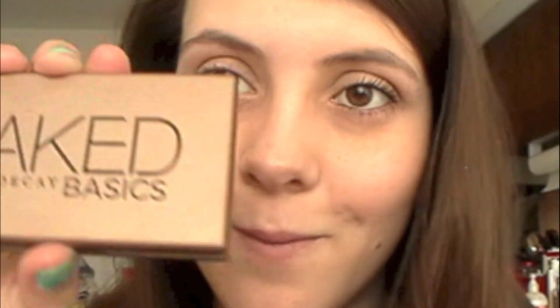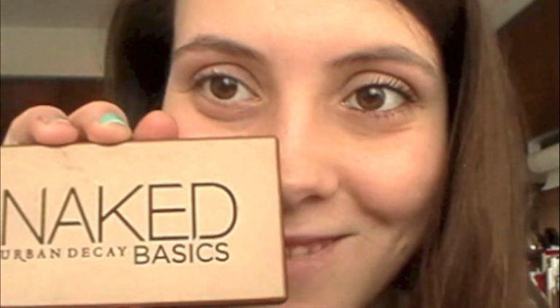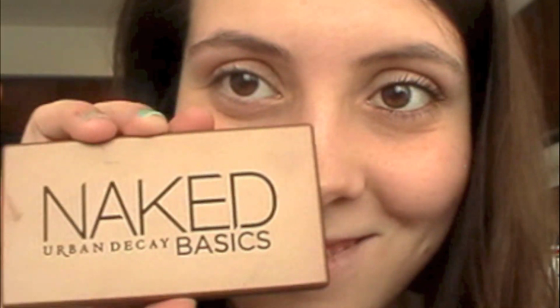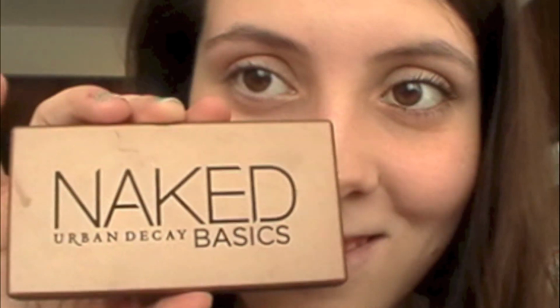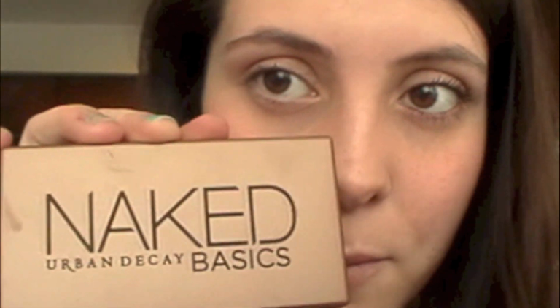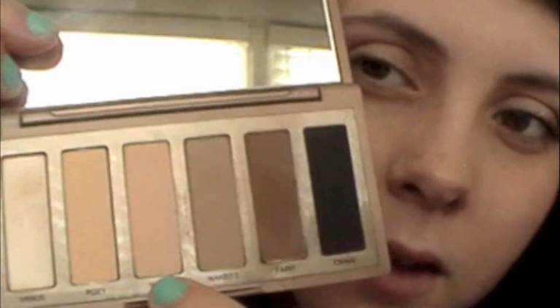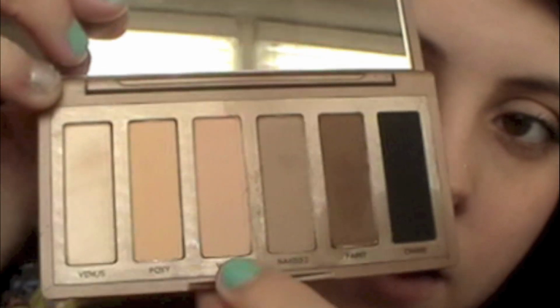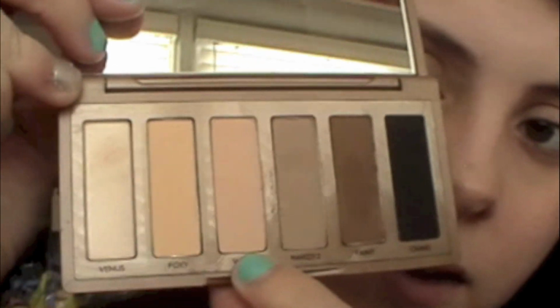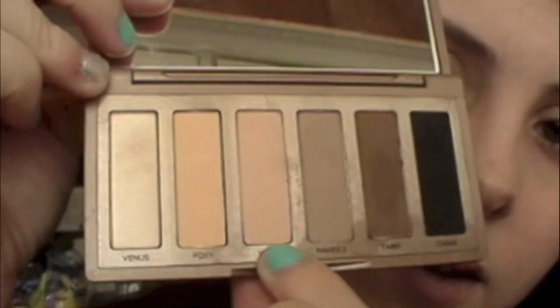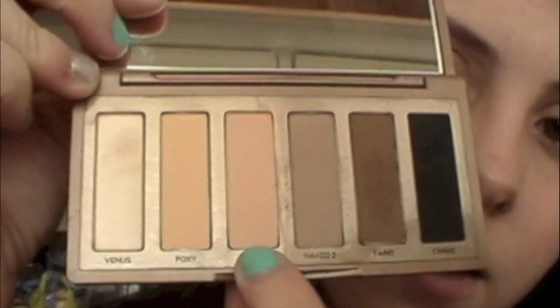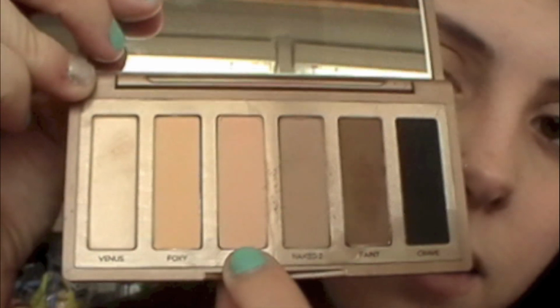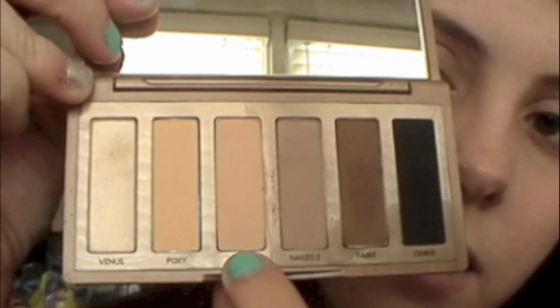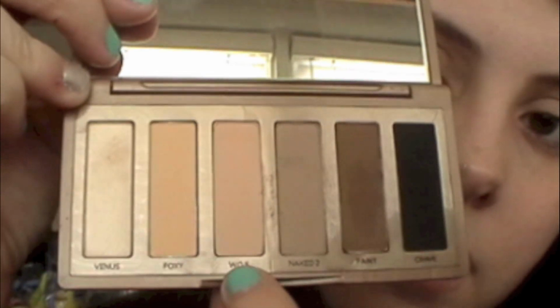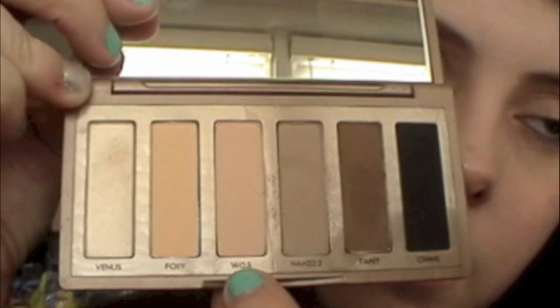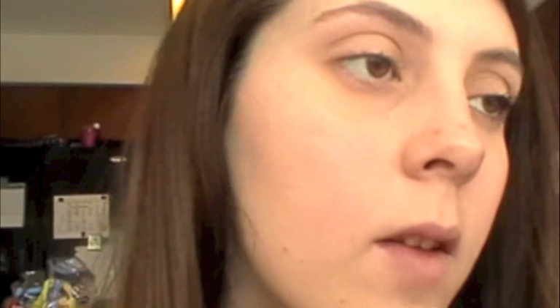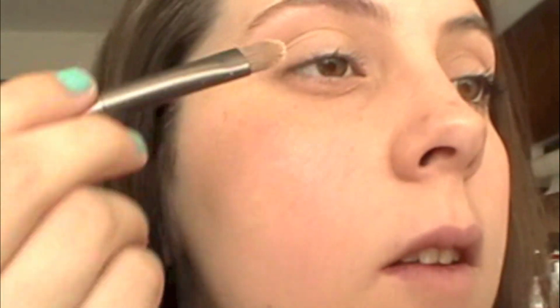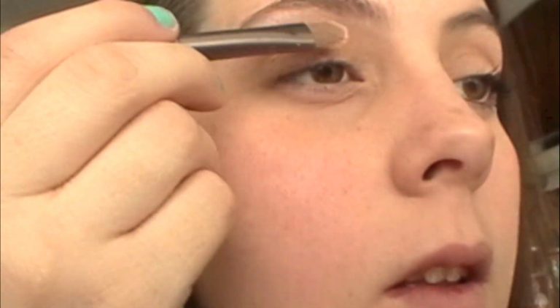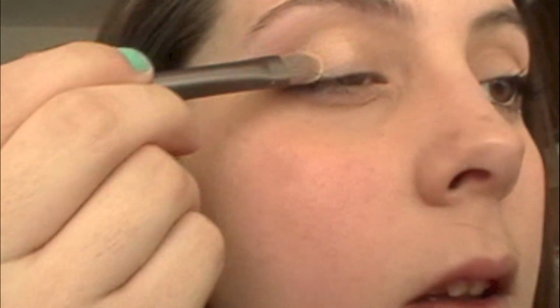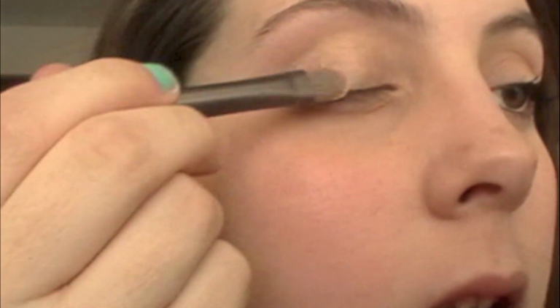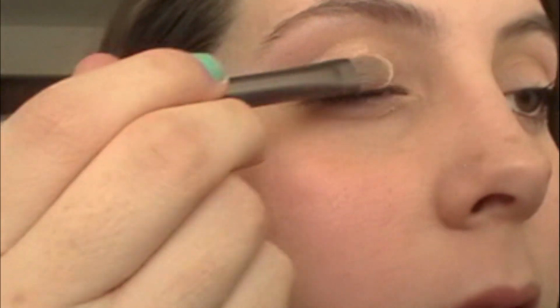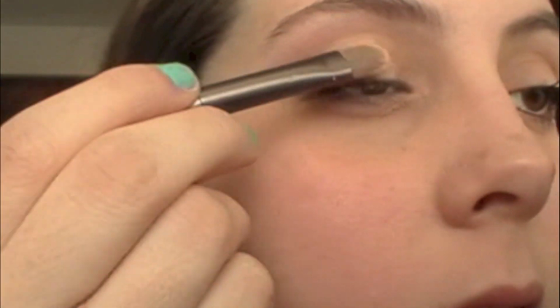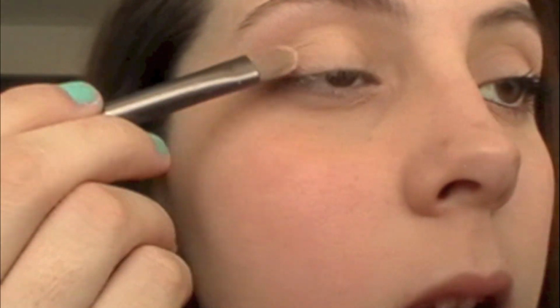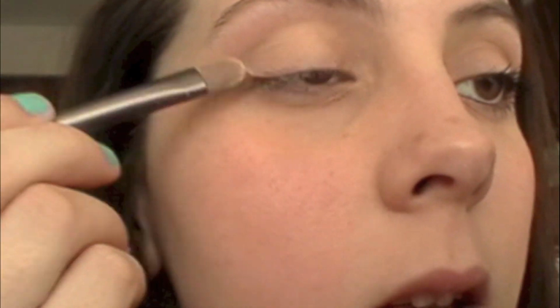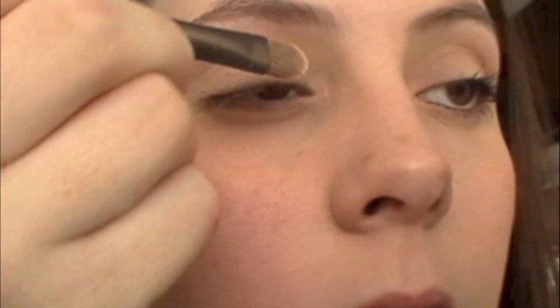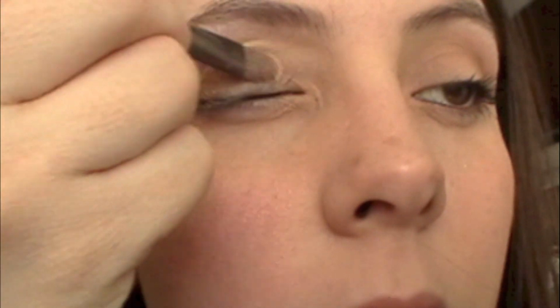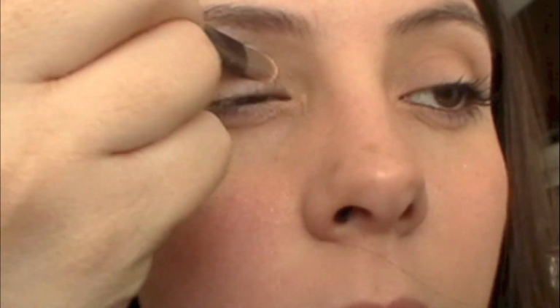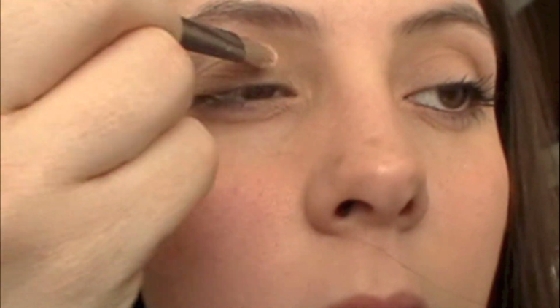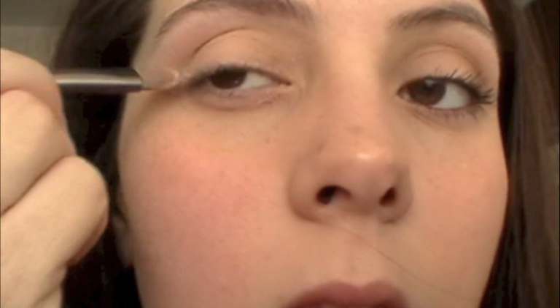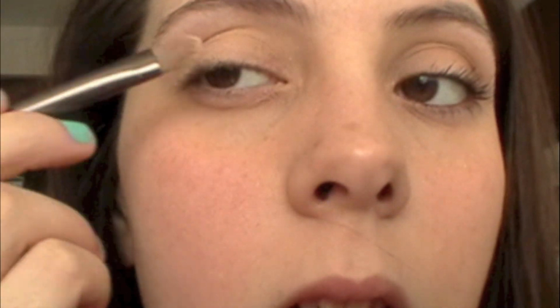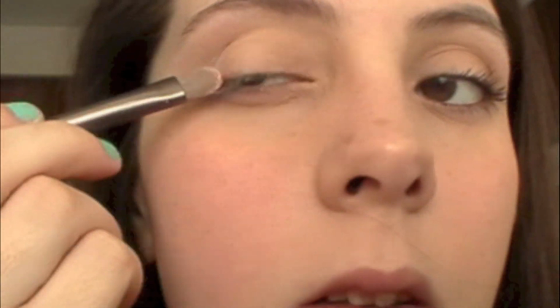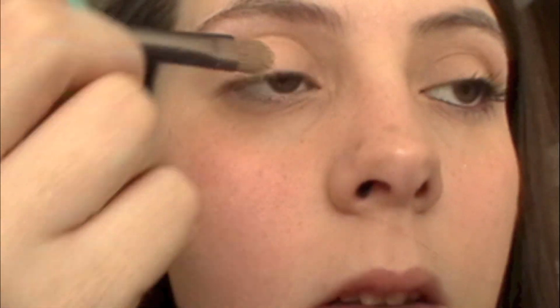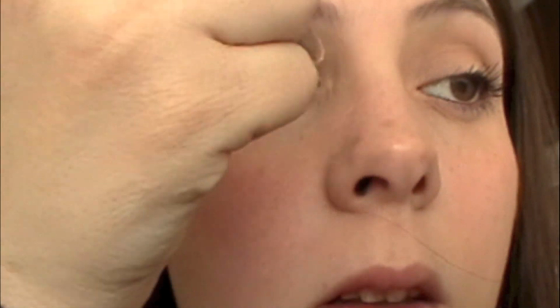Now taking the Naked Basics palette, I'm taking the color Woz and putting it all over my lid with just a flat shader brush.